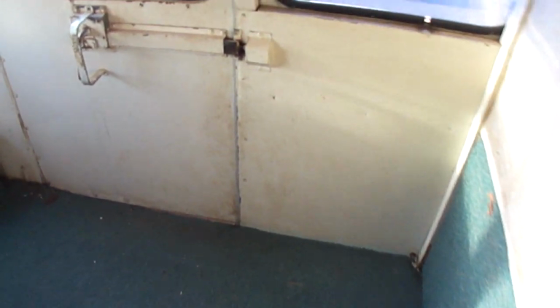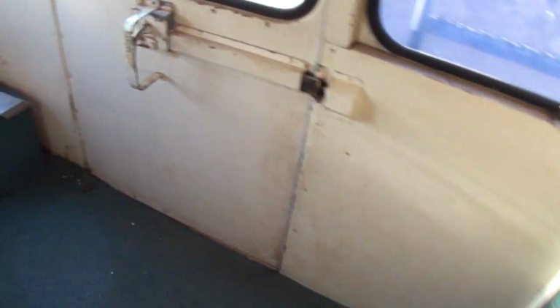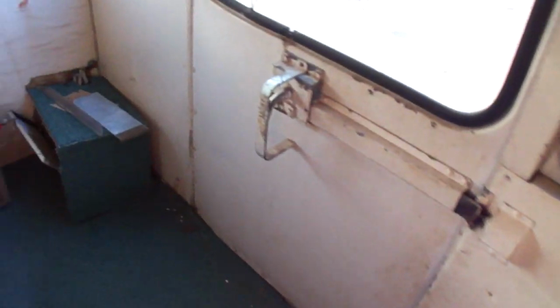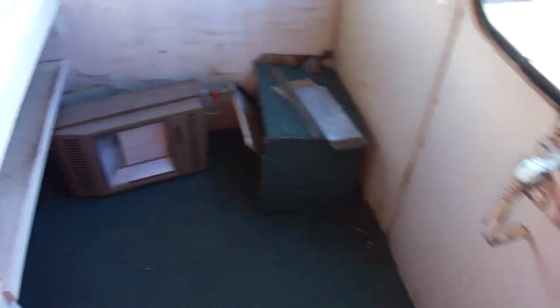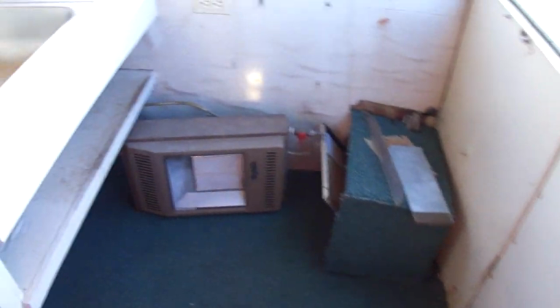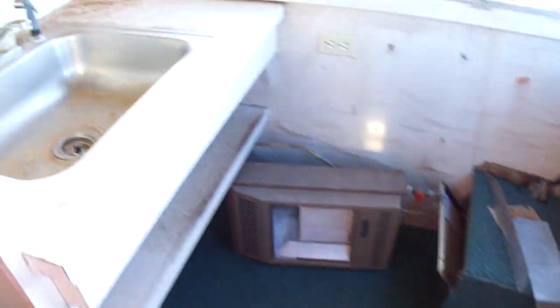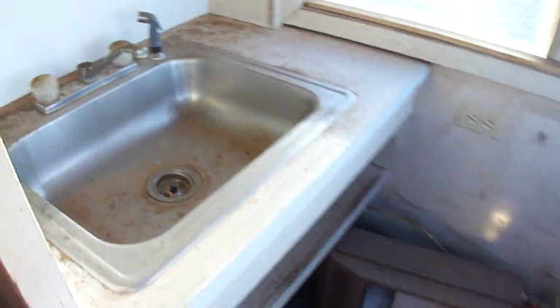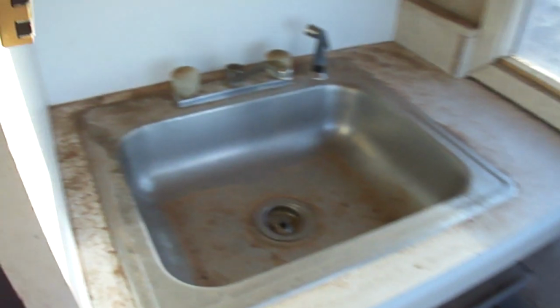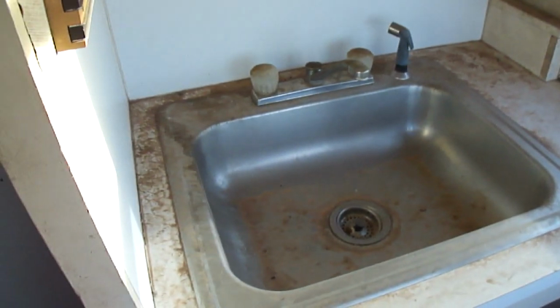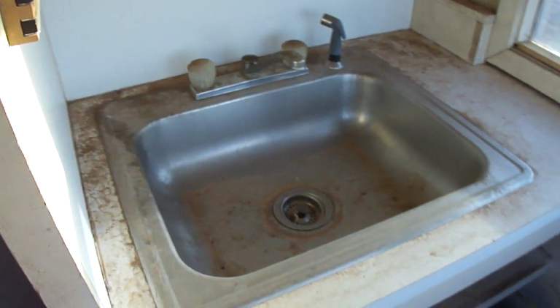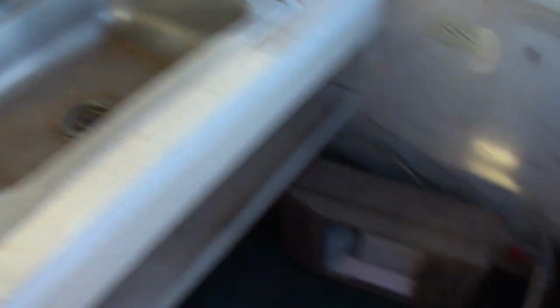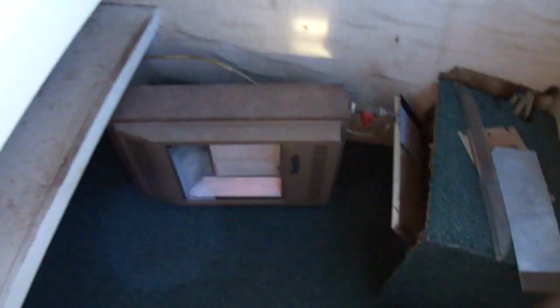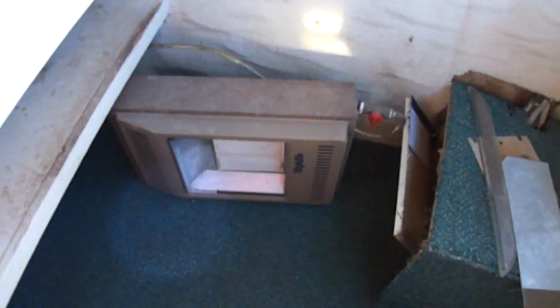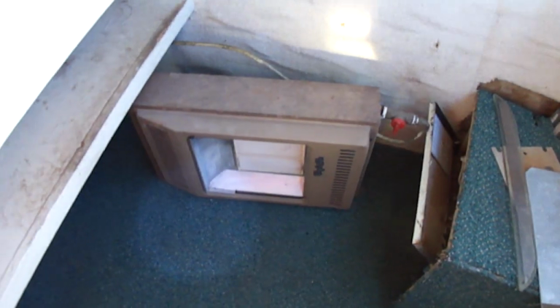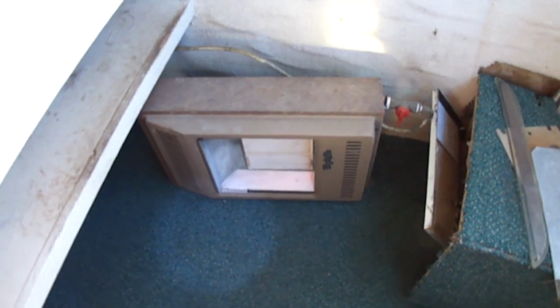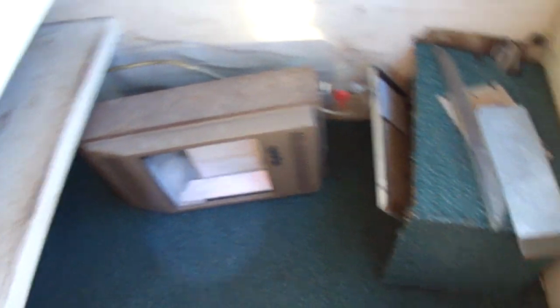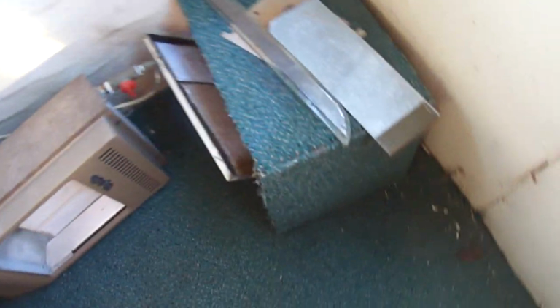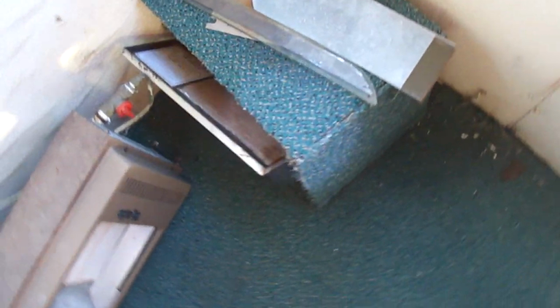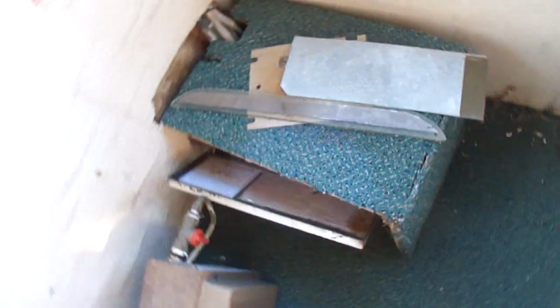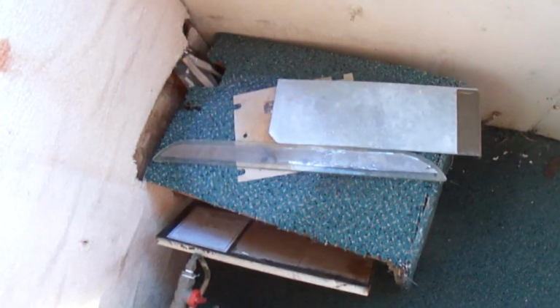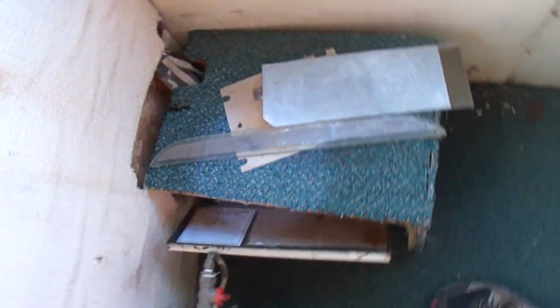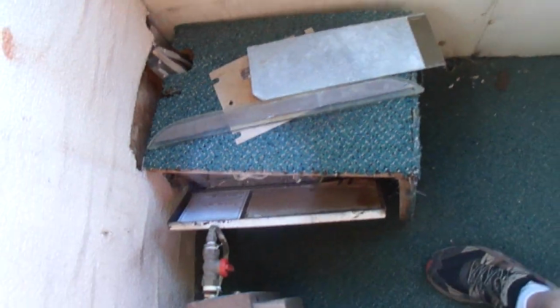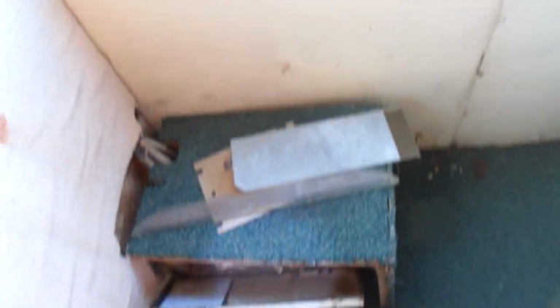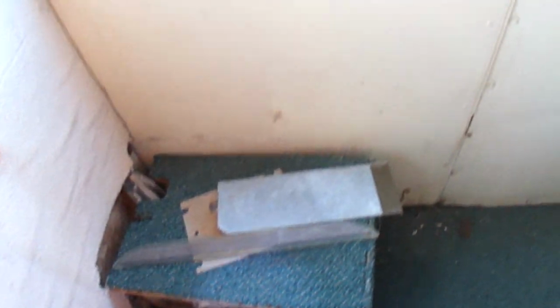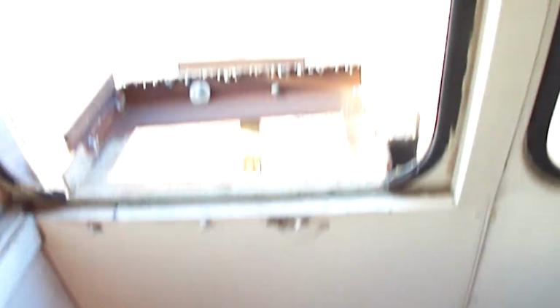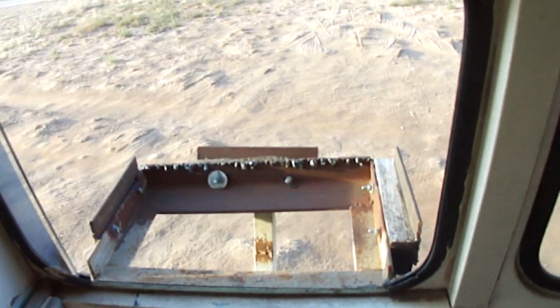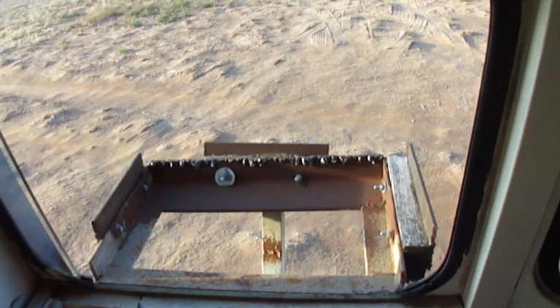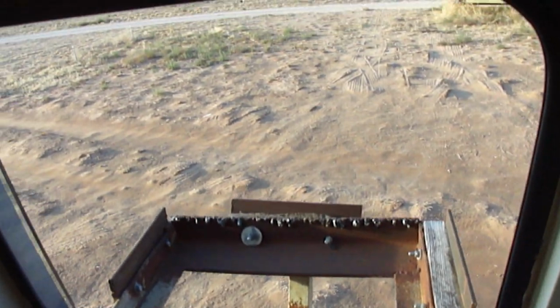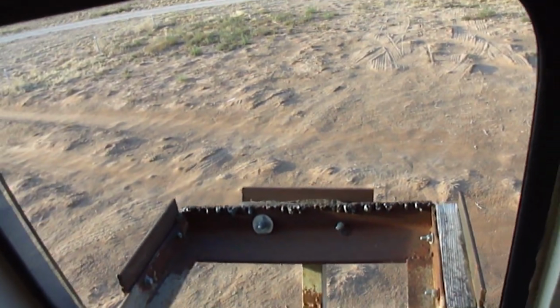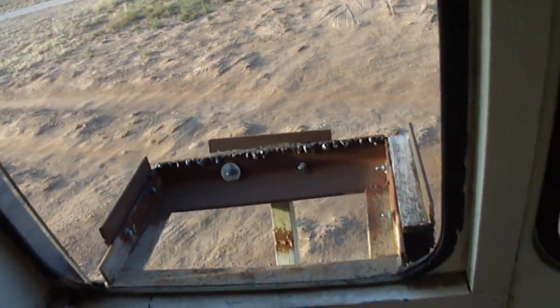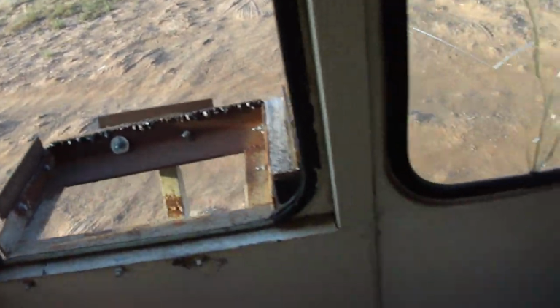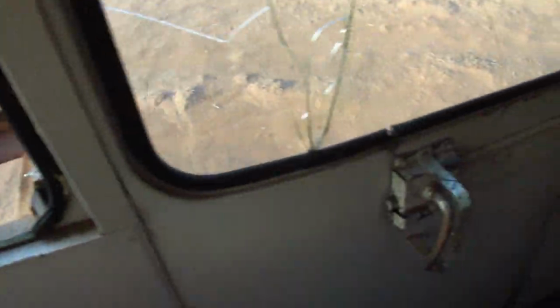Back here is the sink, and there's another heater there. There's an electrical junction box here and a place where an air conditioner was originally mounted.